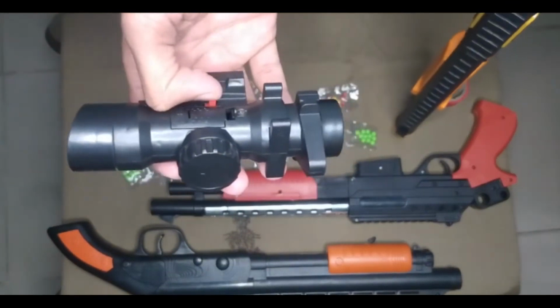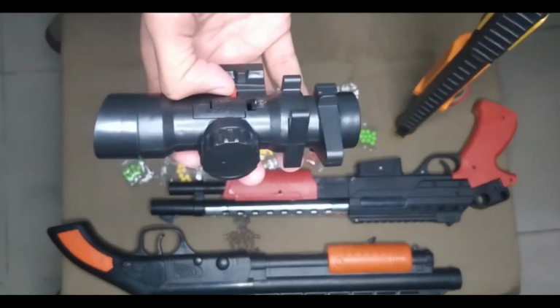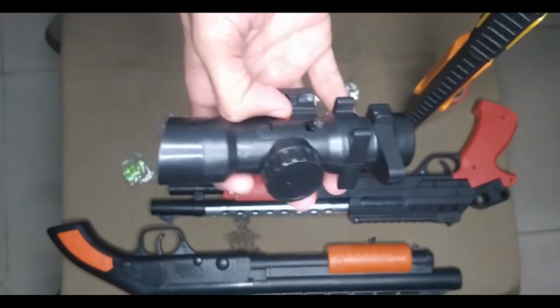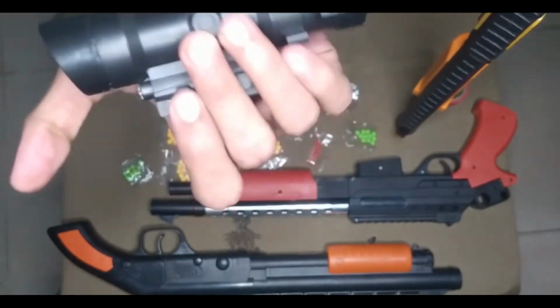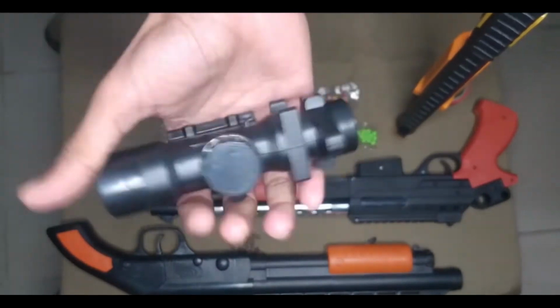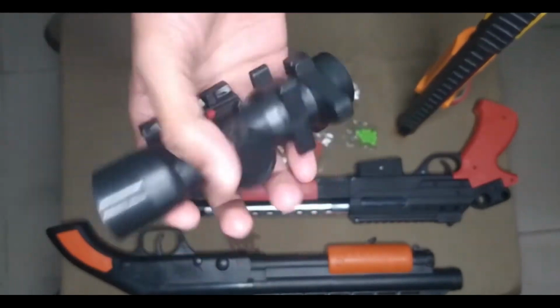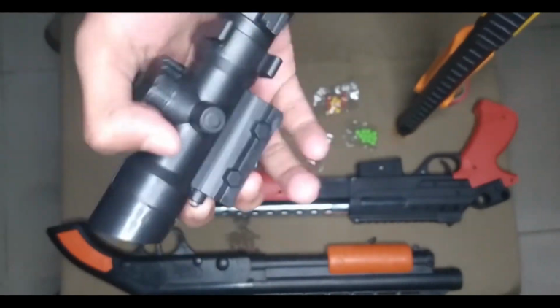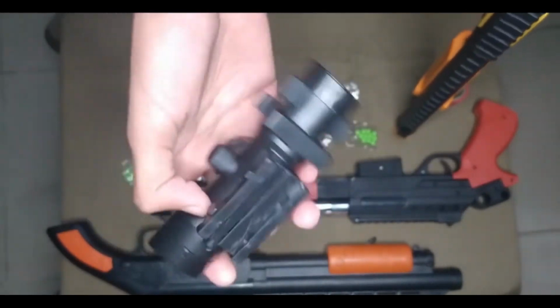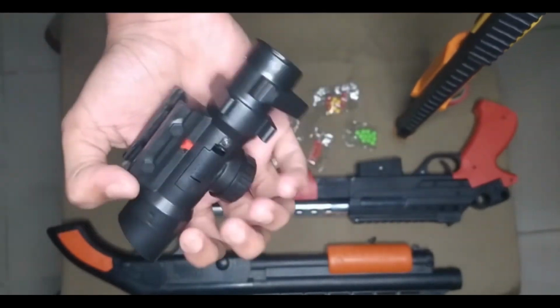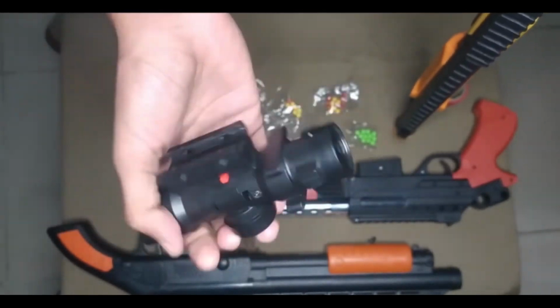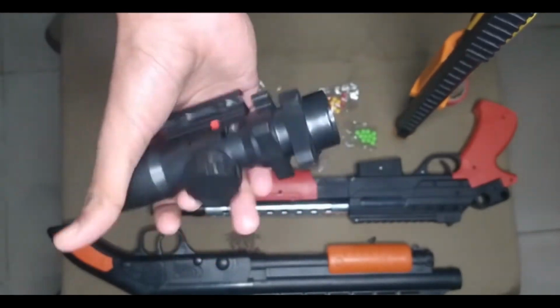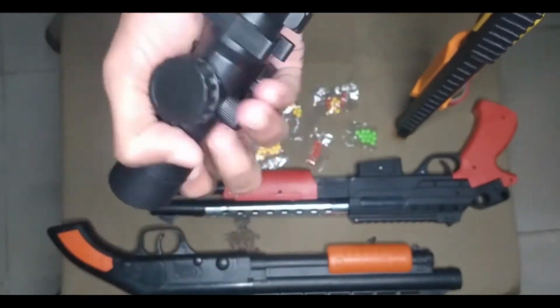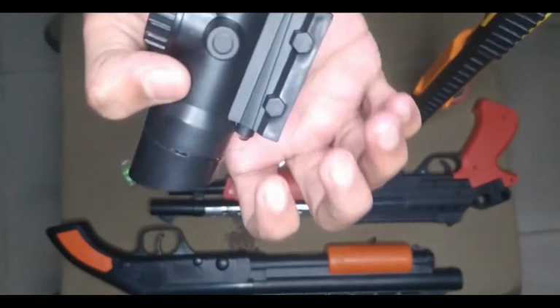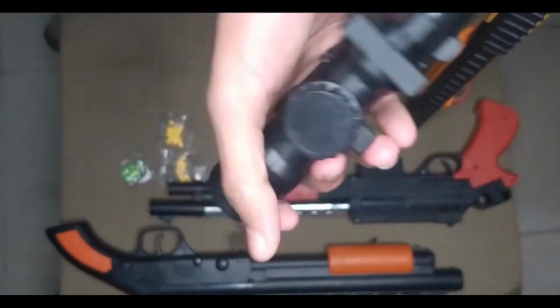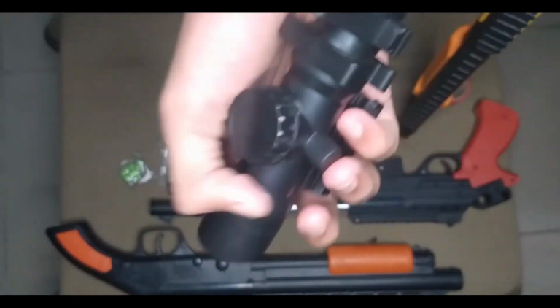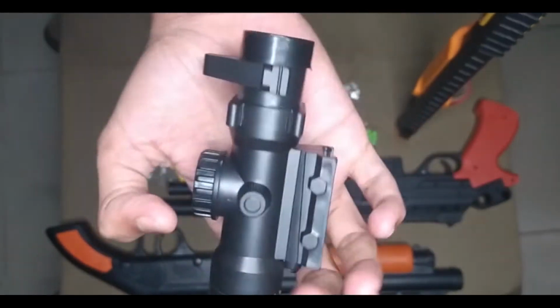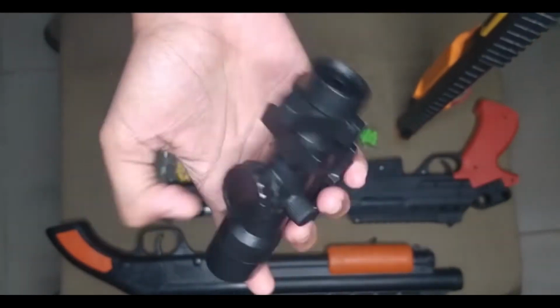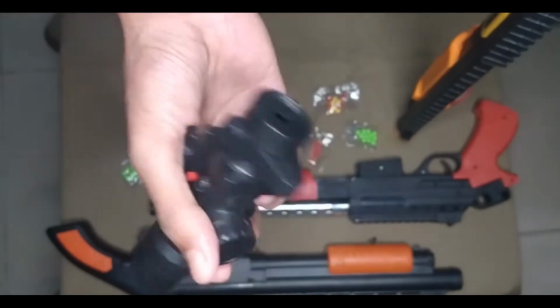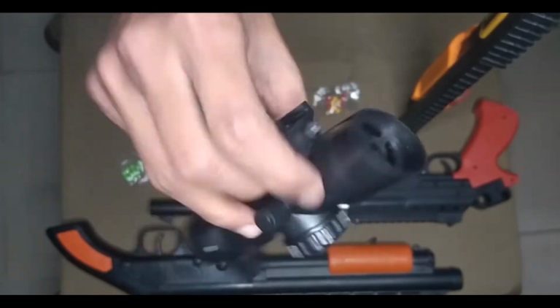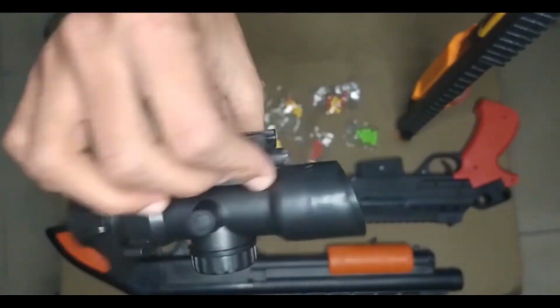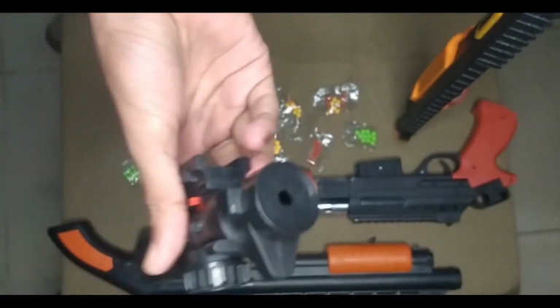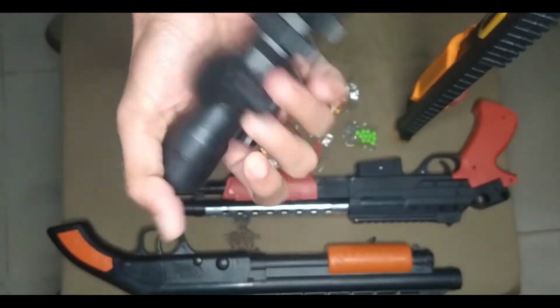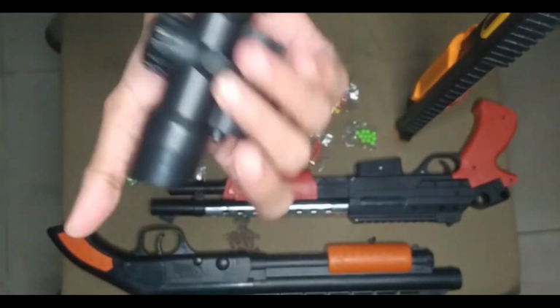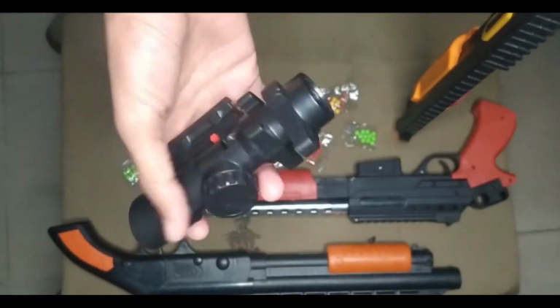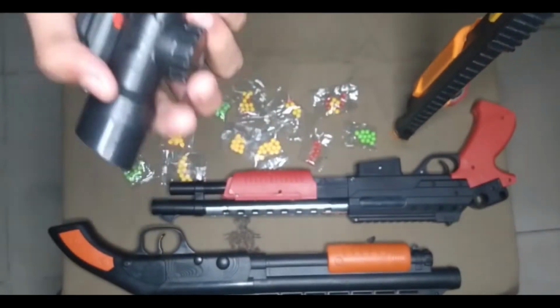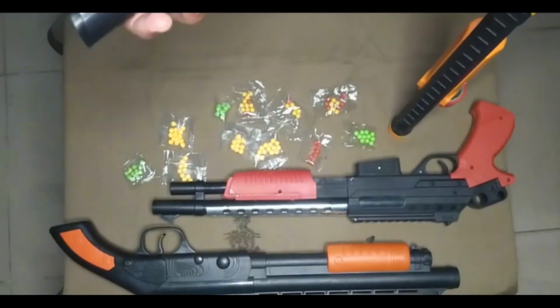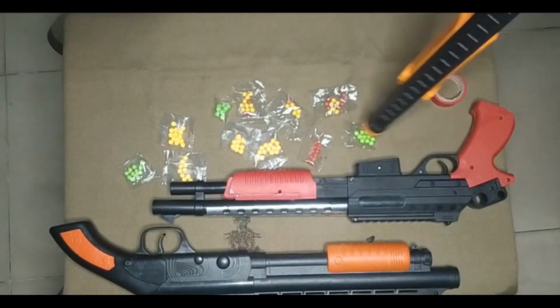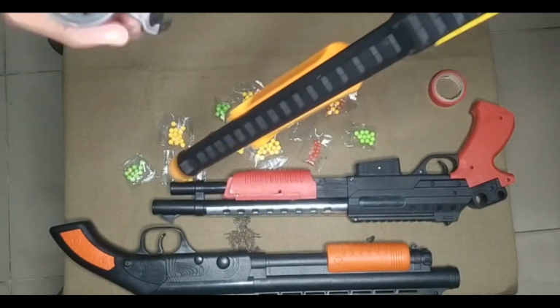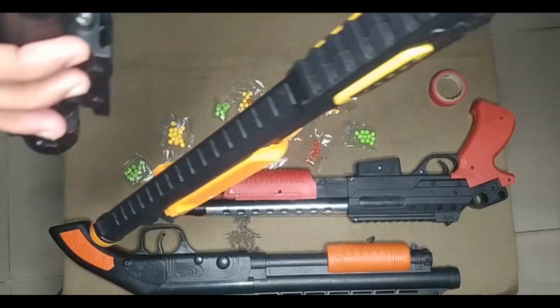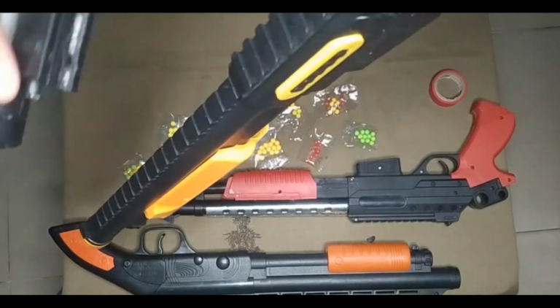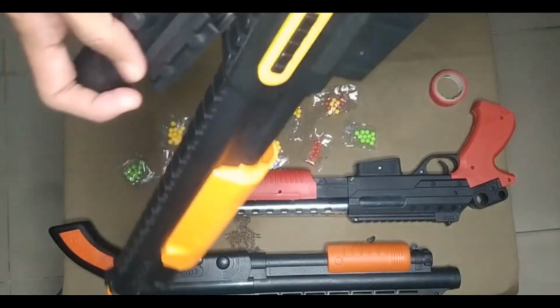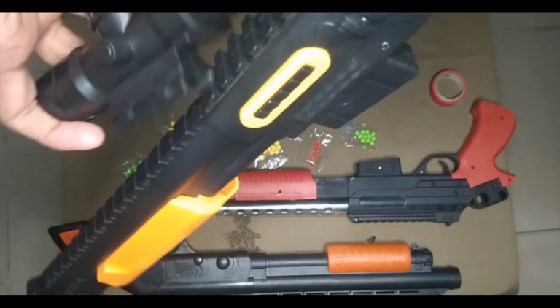See the red light guys — this is a toy with a red light. Looking nice. Let's see how I assemble it, guys.